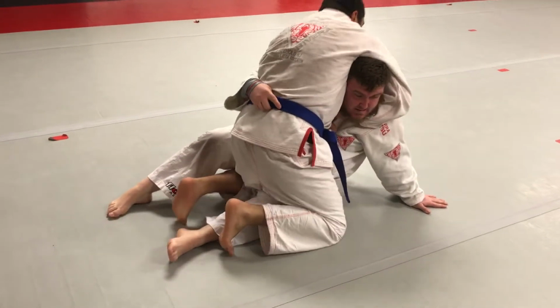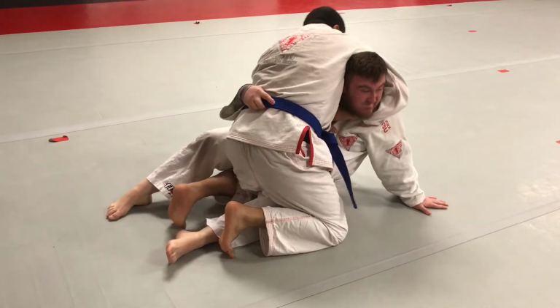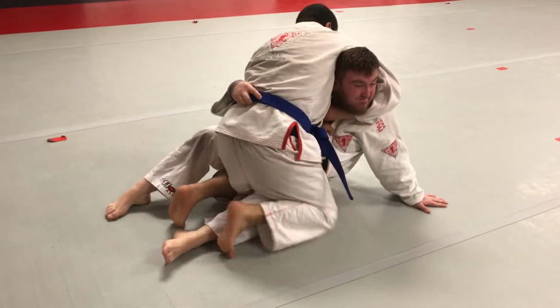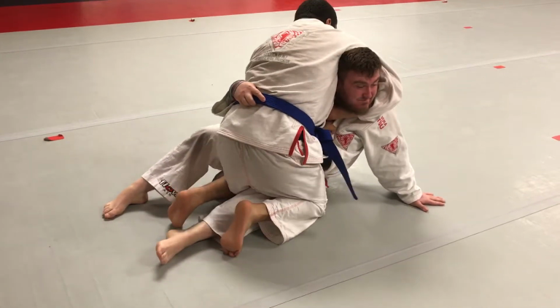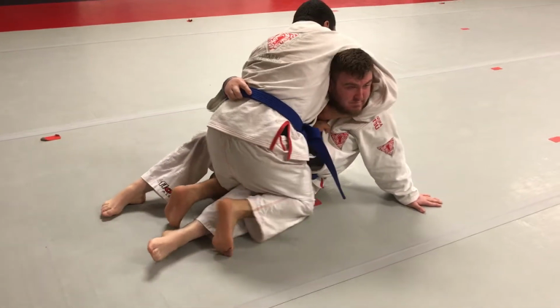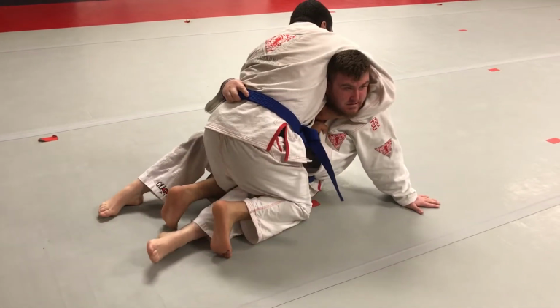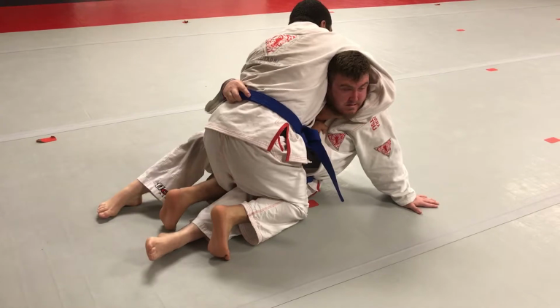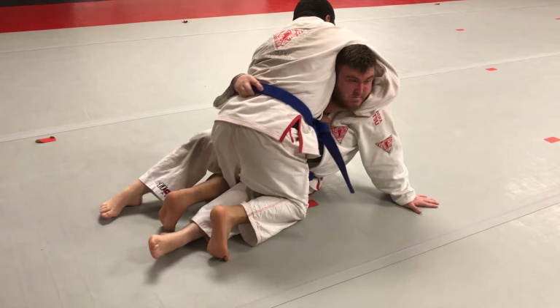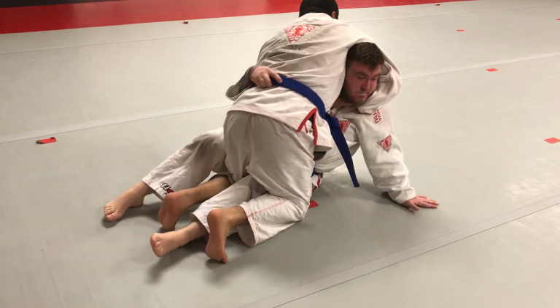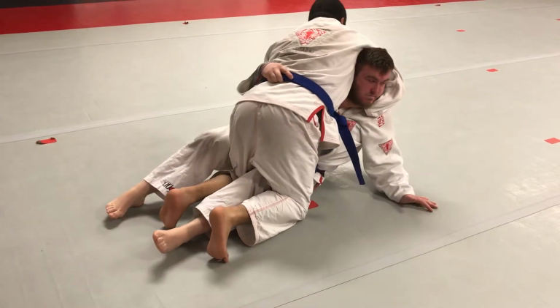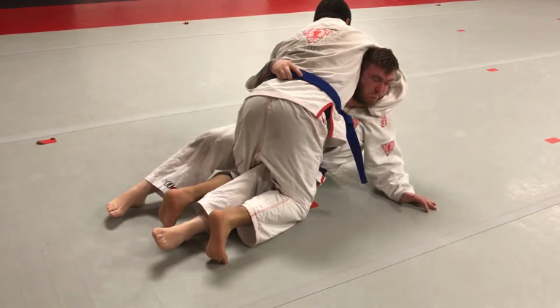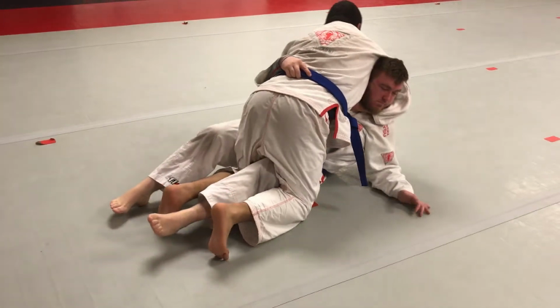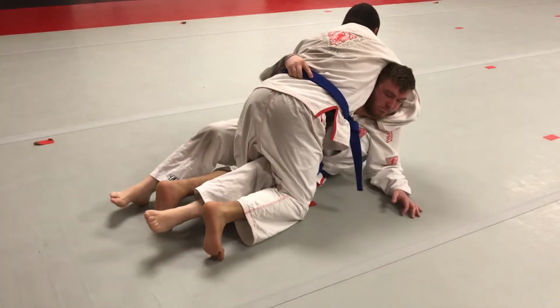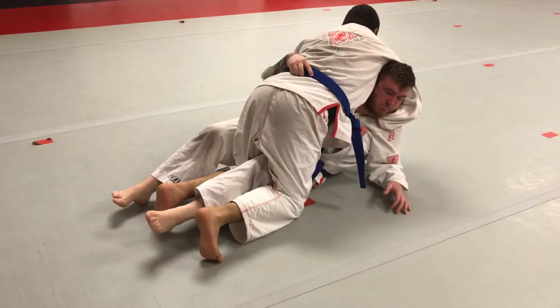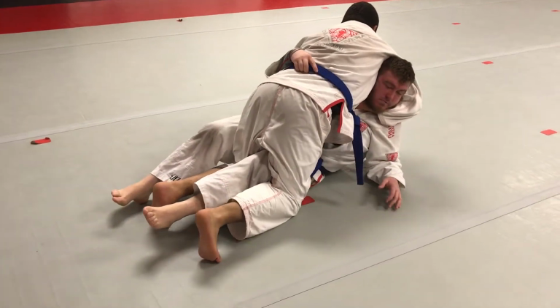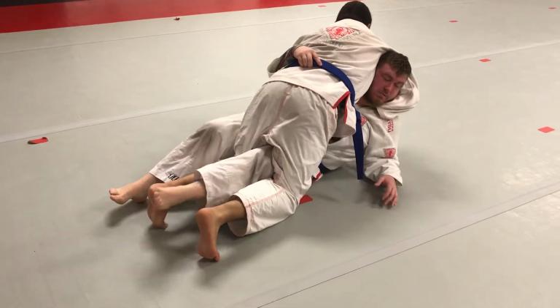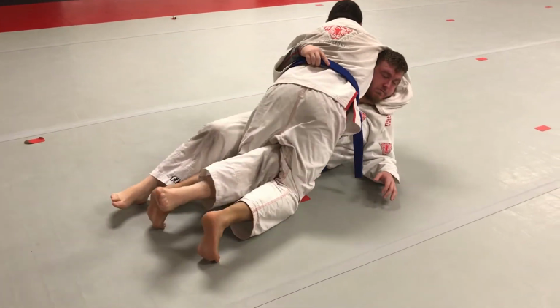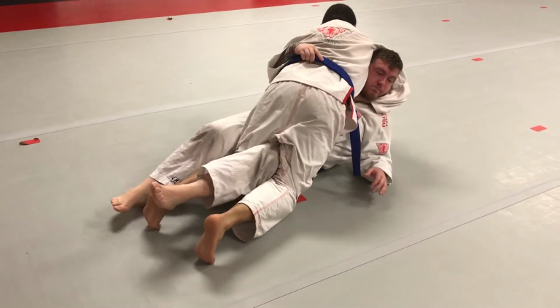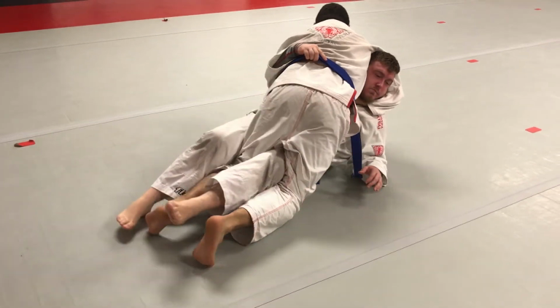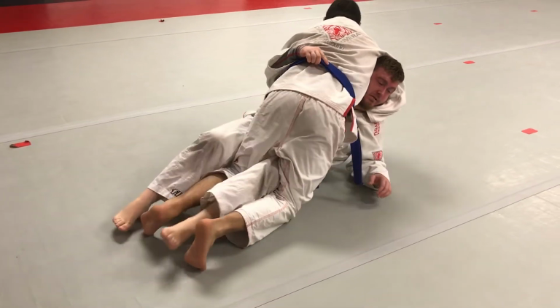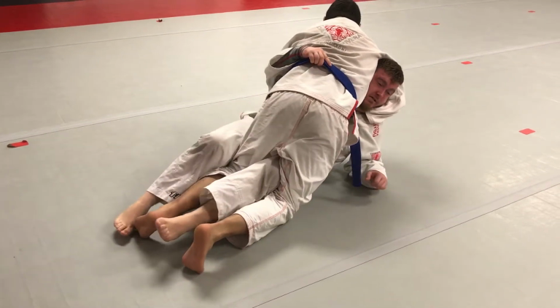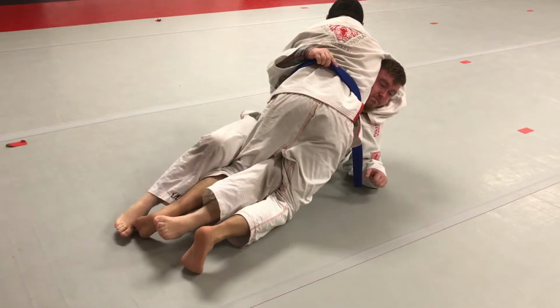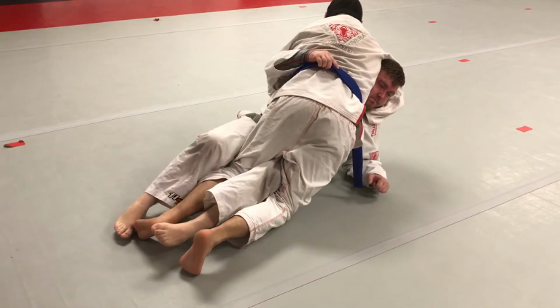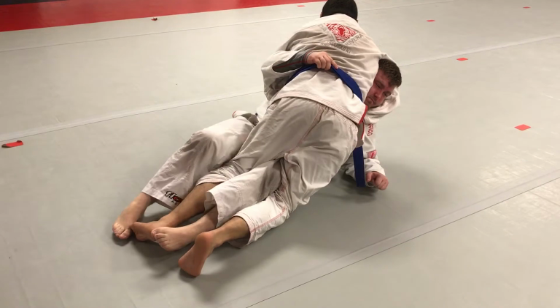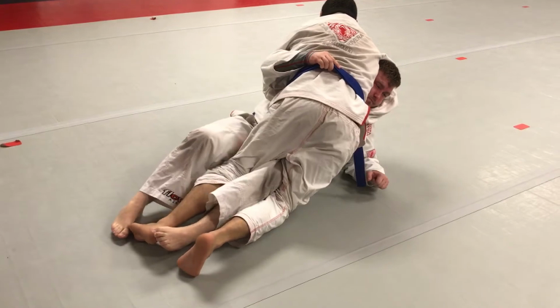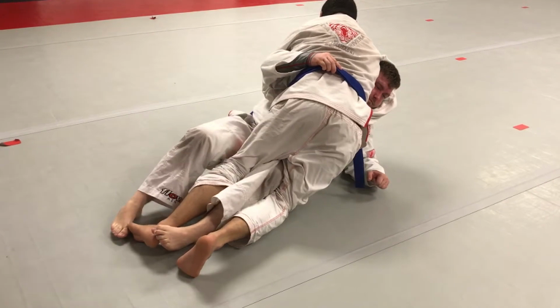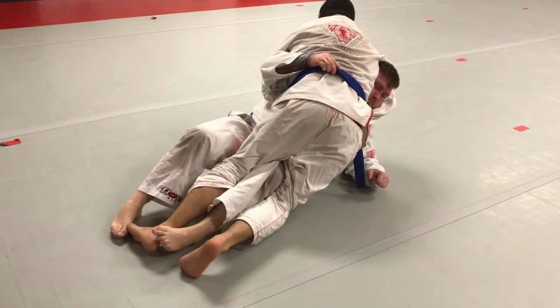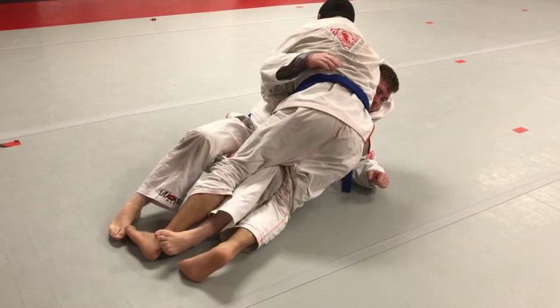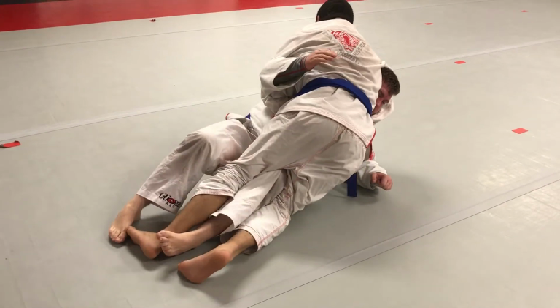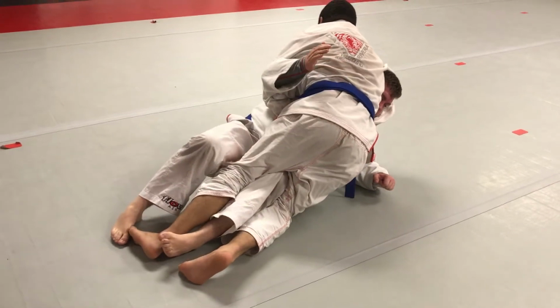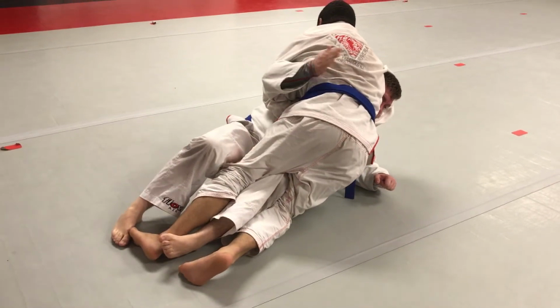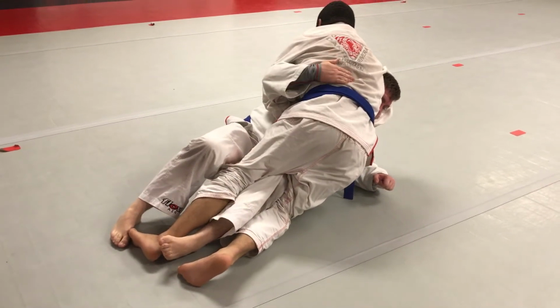Pinch the hip, and now go ahead. Wherever he goes, just keep pinching the hip and stay loose. Doesn't matter — let him go, just pinch on the hip.